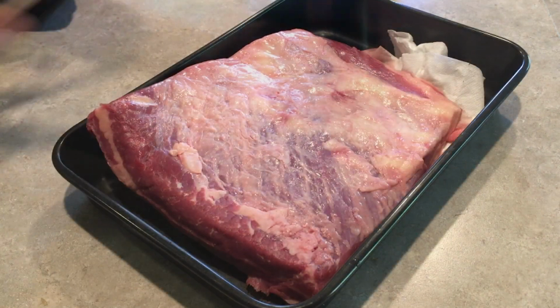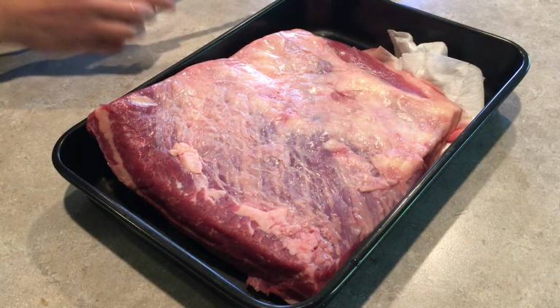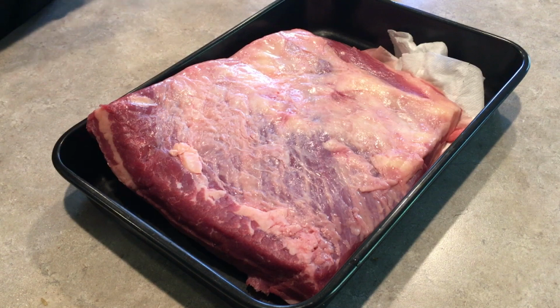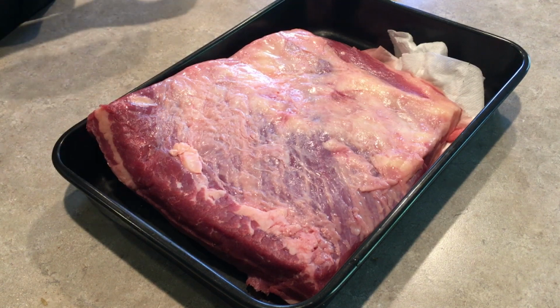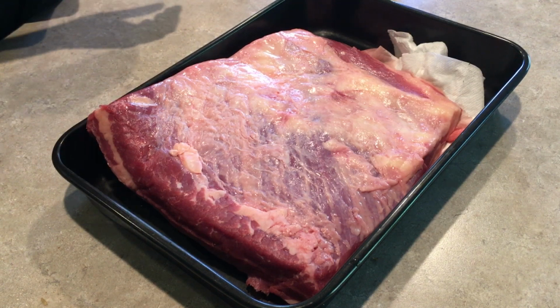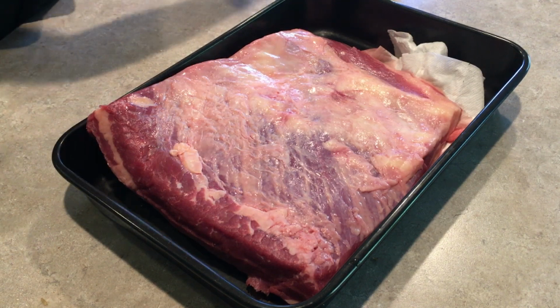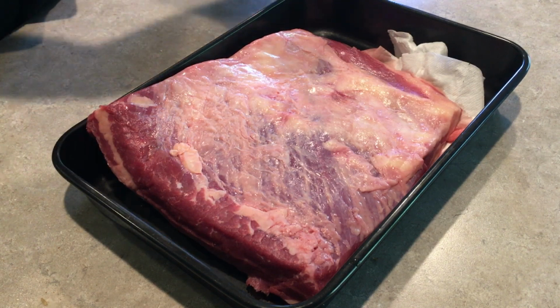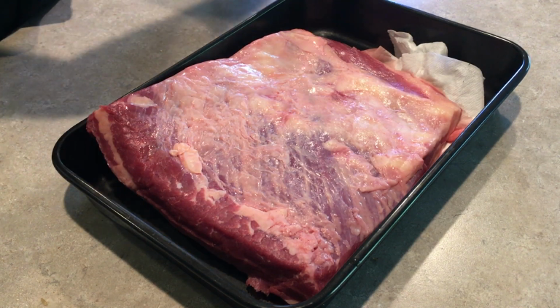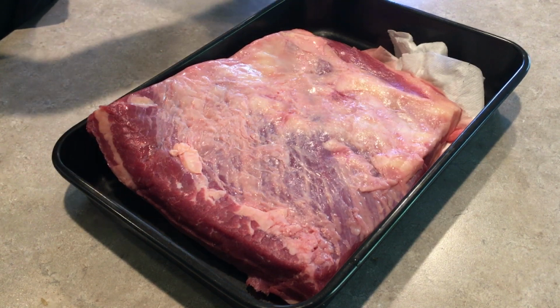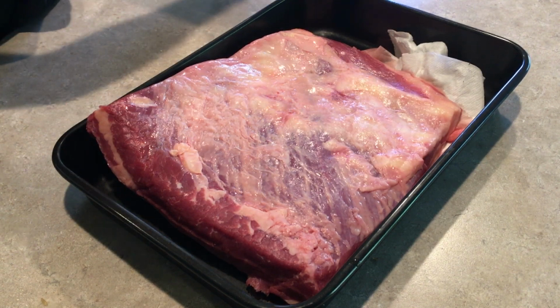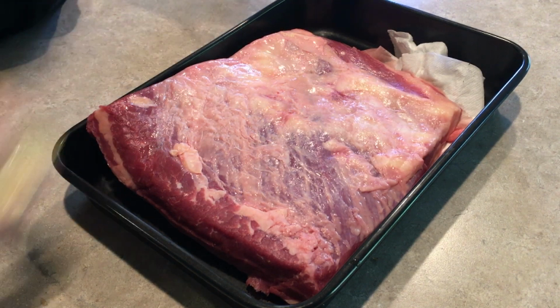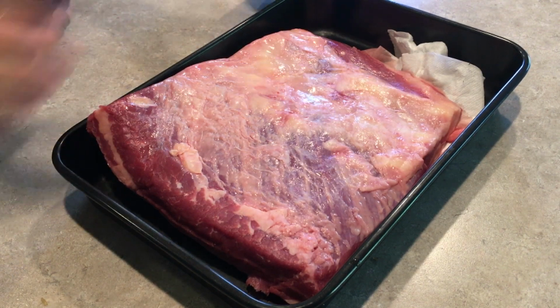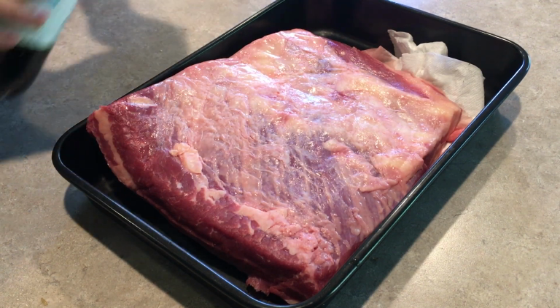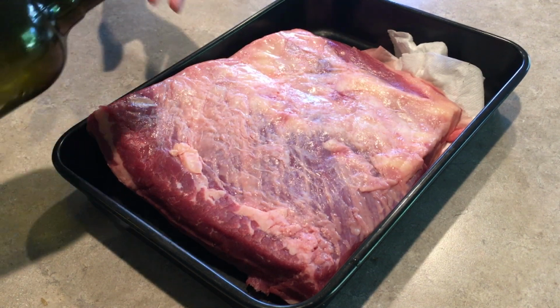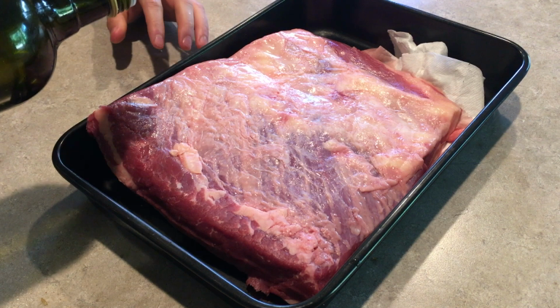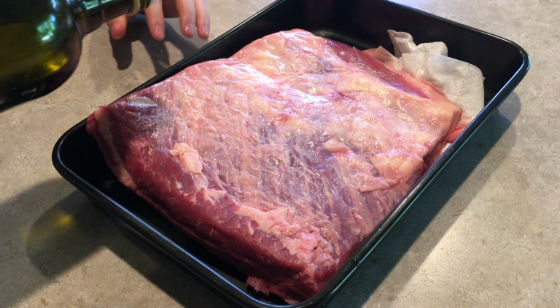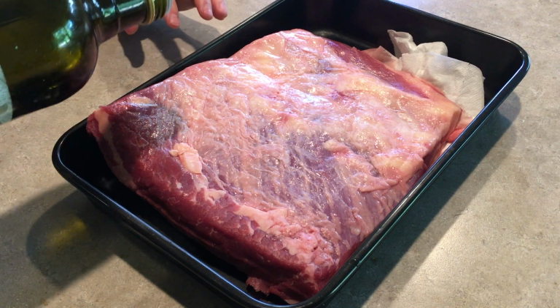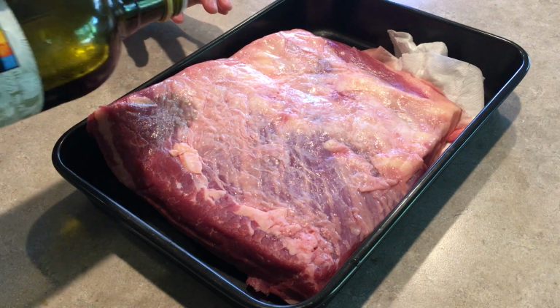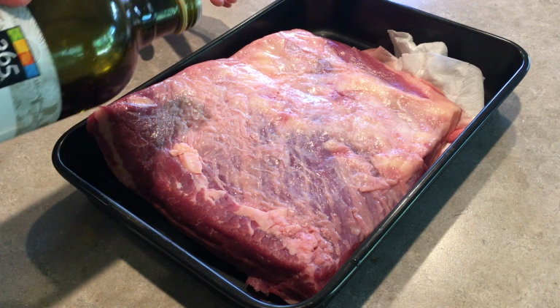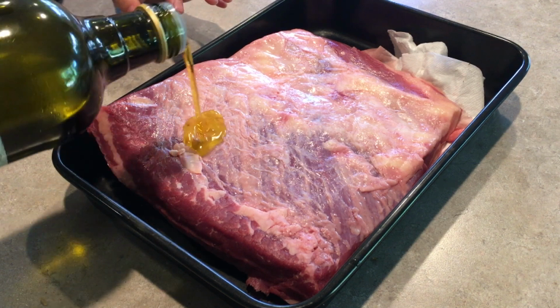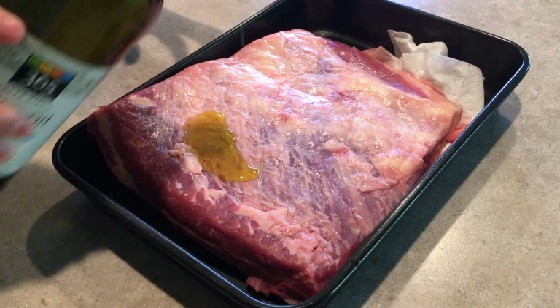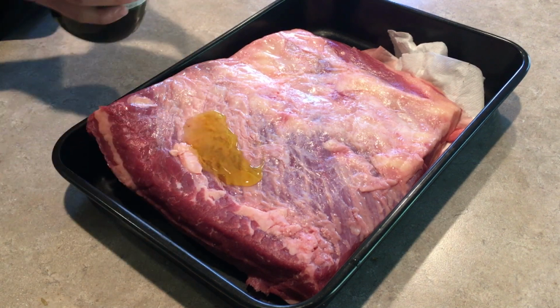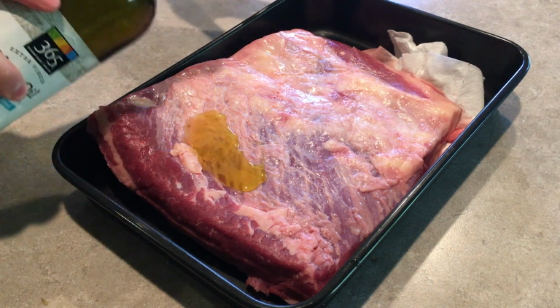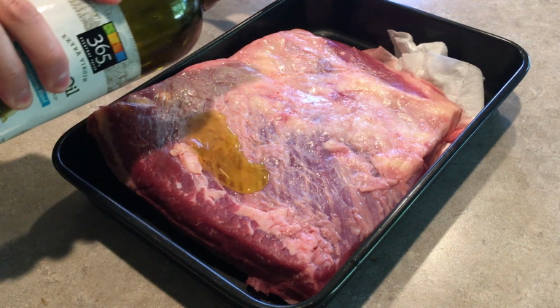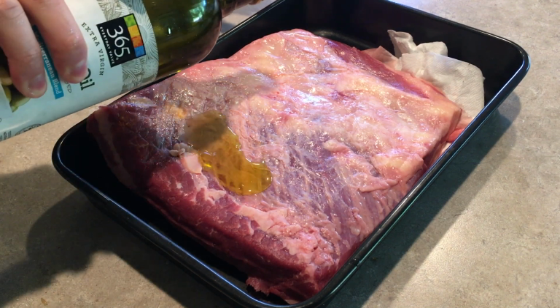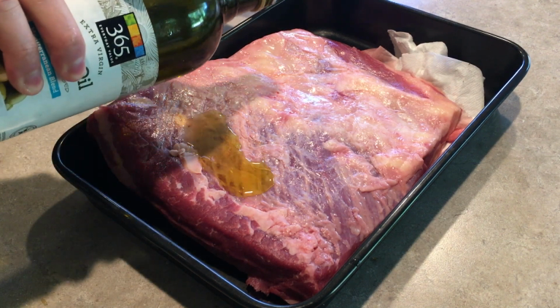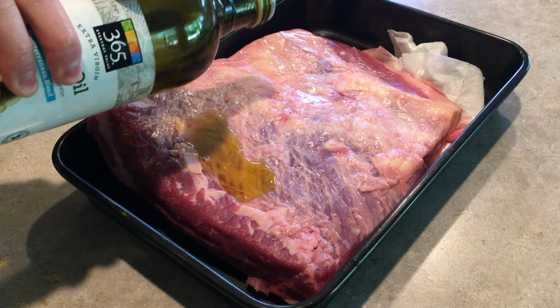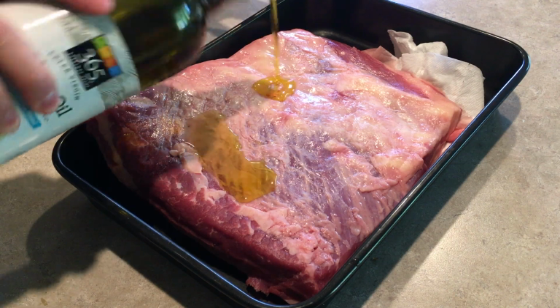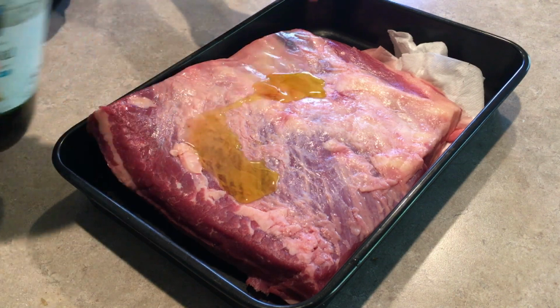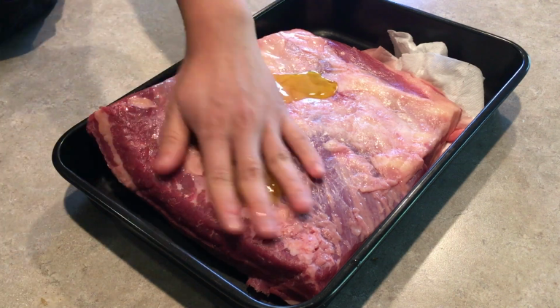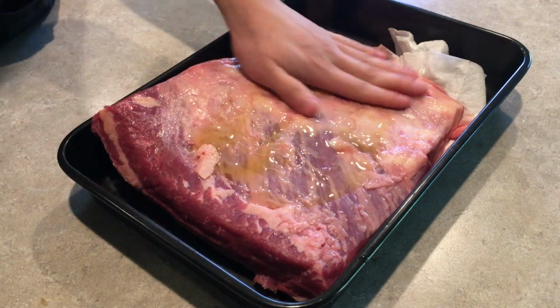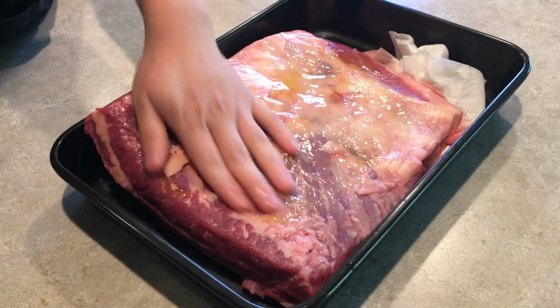First we're going to rub a little bit of olive oil on it just to help bind the rub. We'll try to keep one clean hand here.